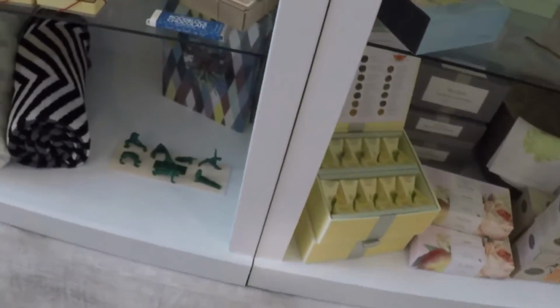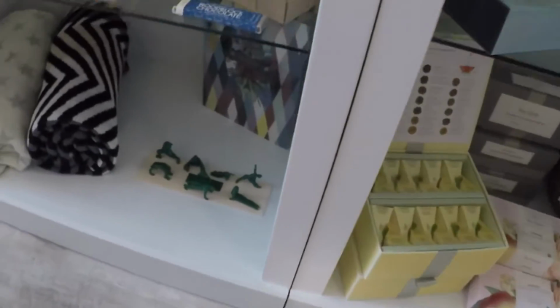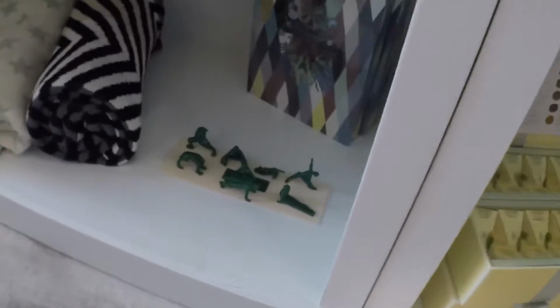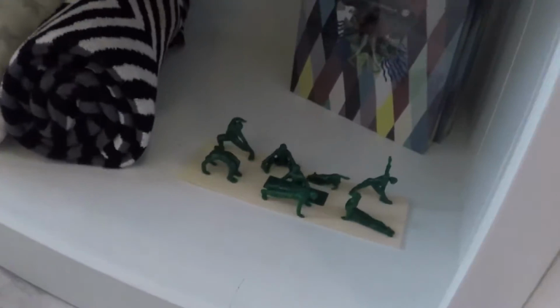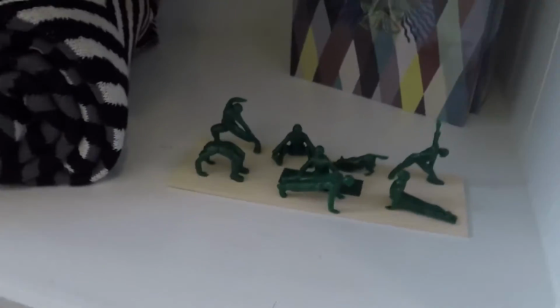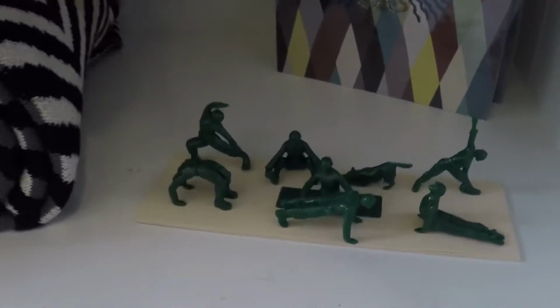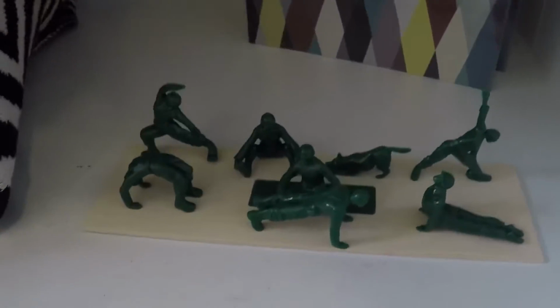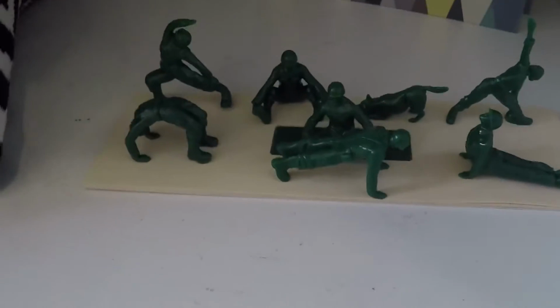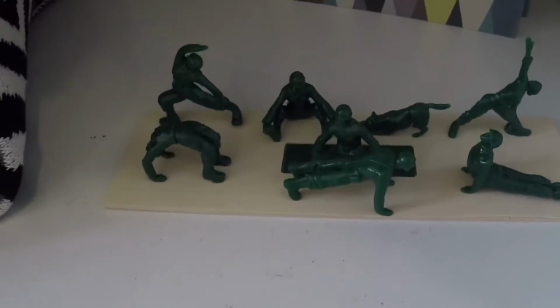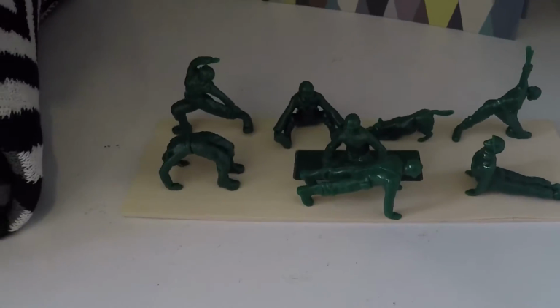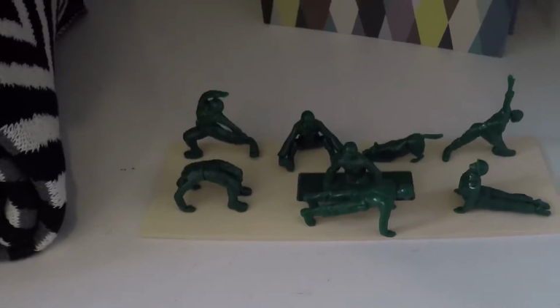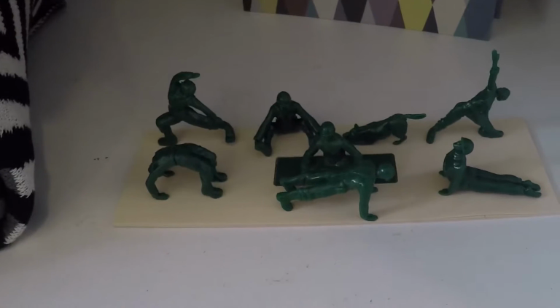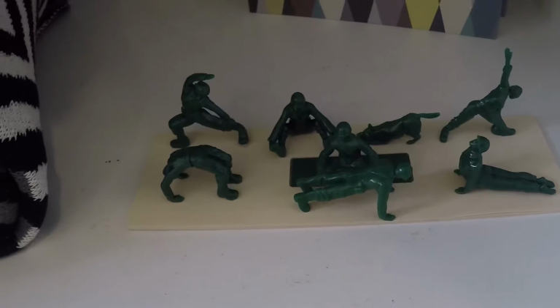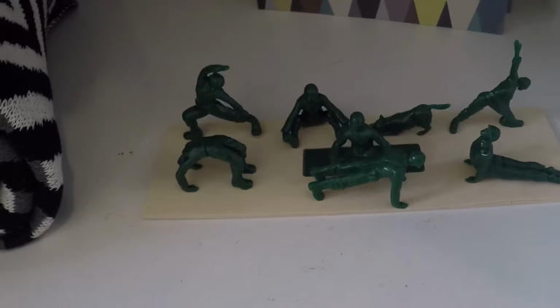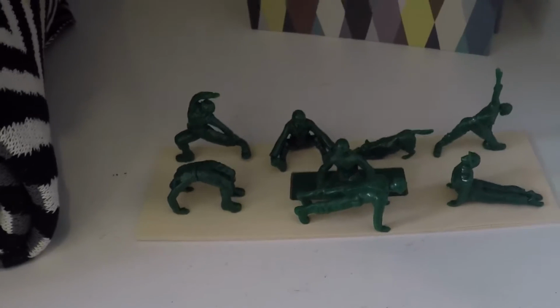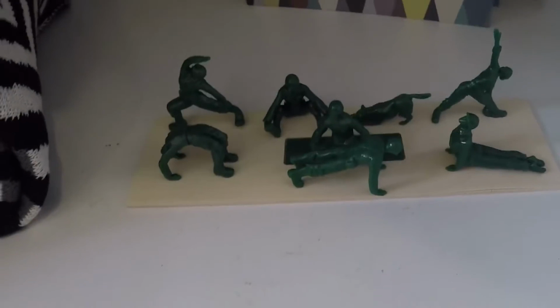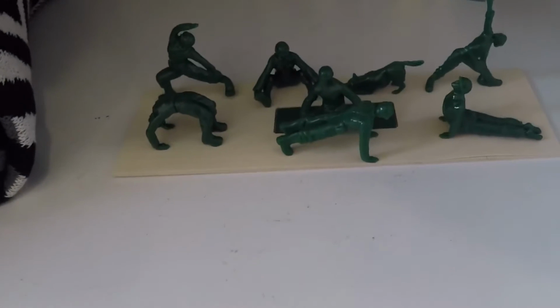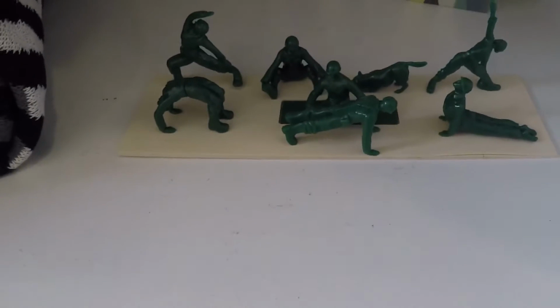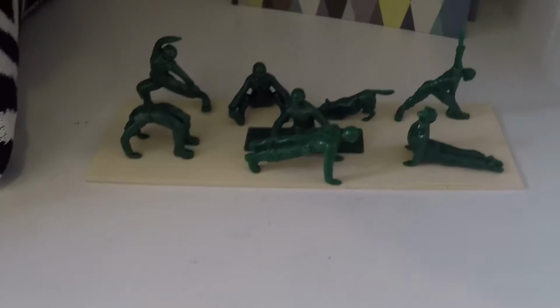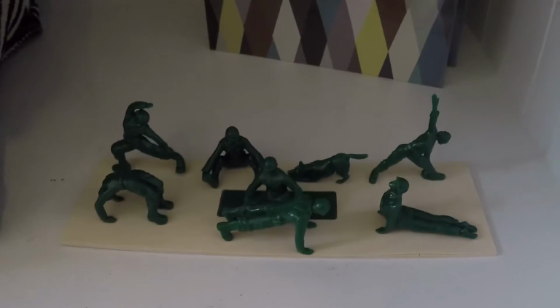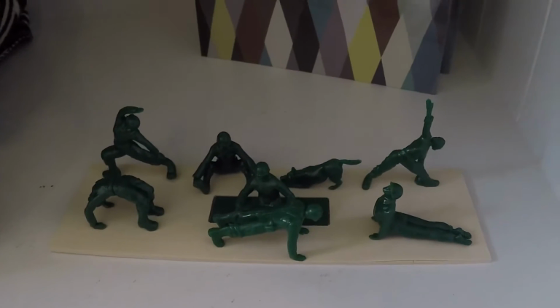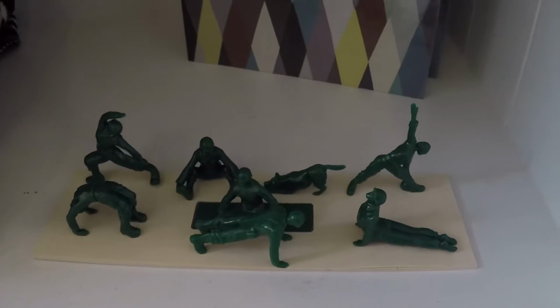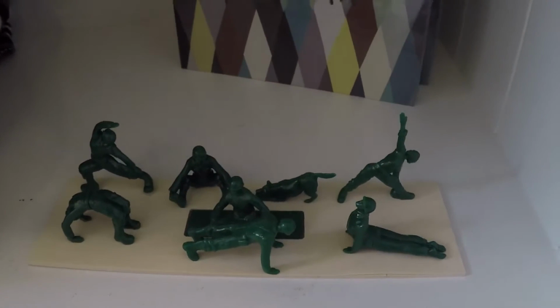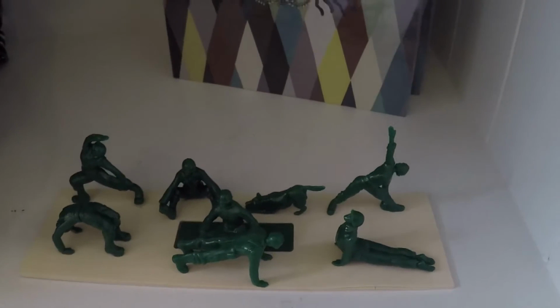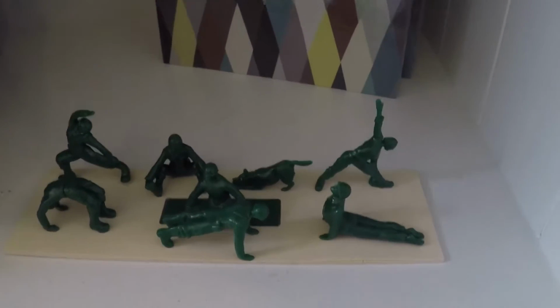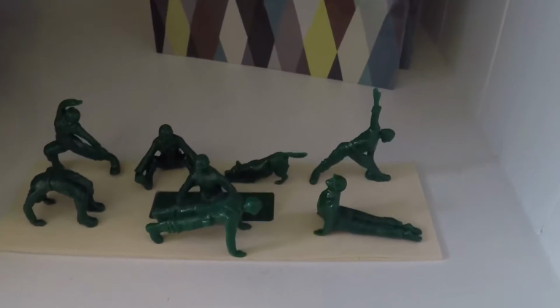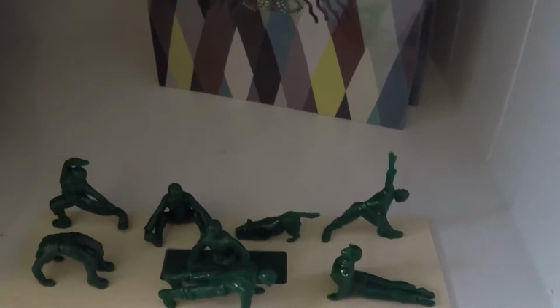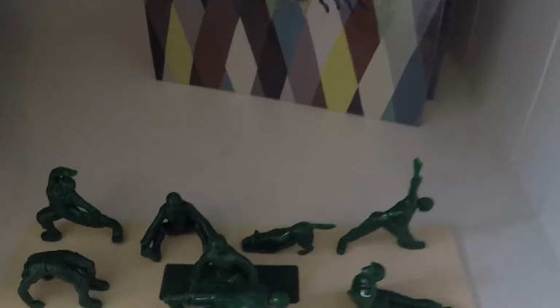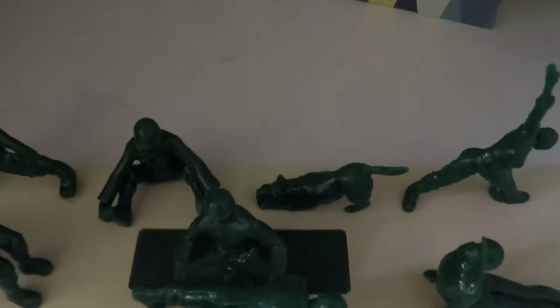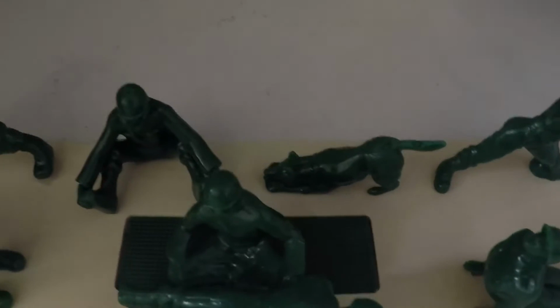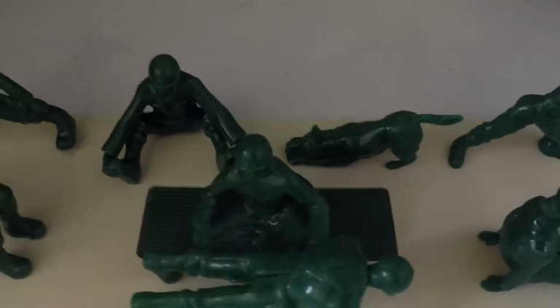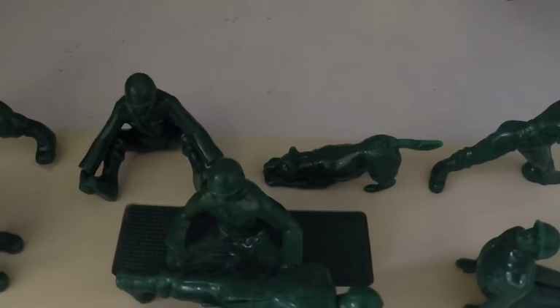Hey there's something unique — army soldiers doing yoga. And there's a downward dog.